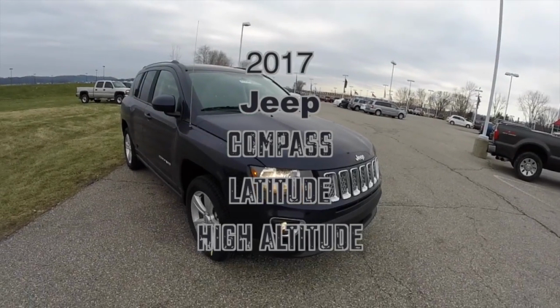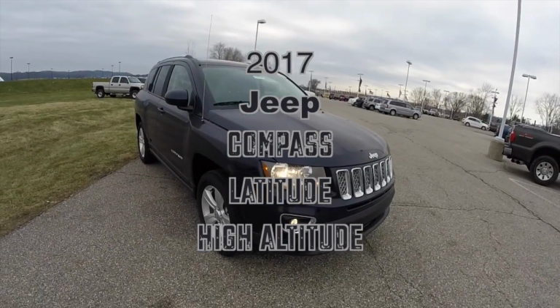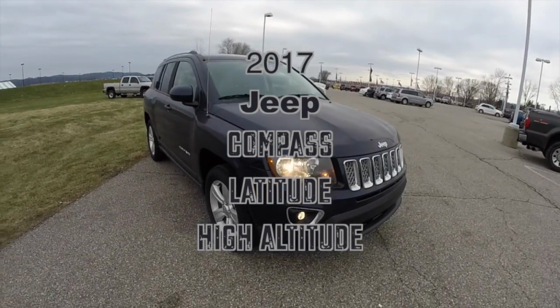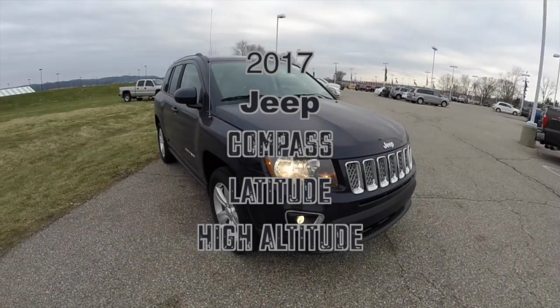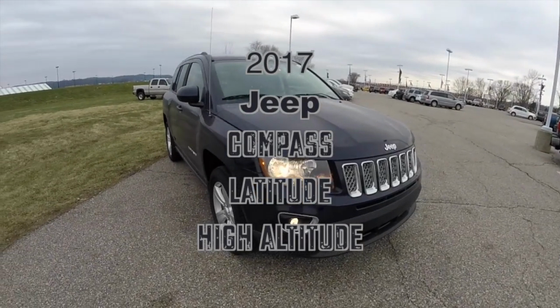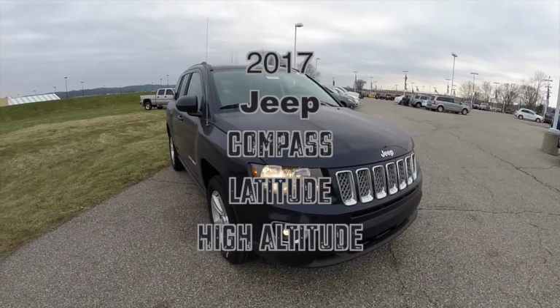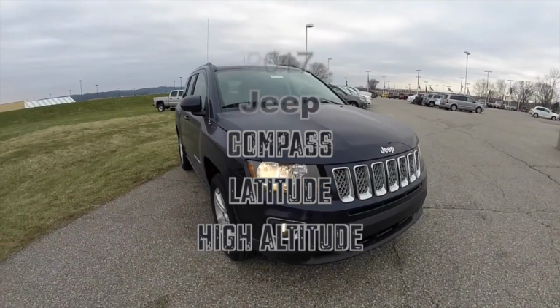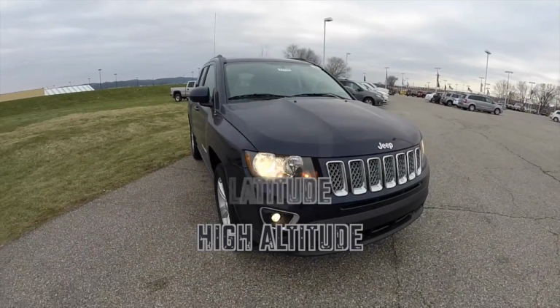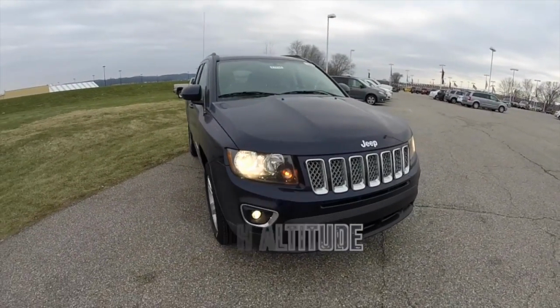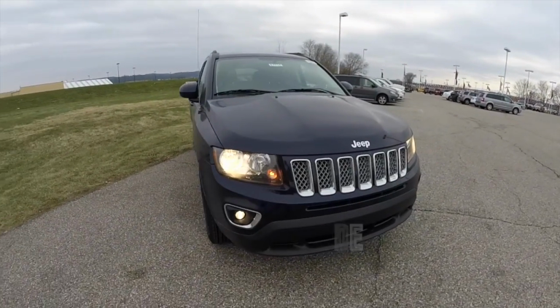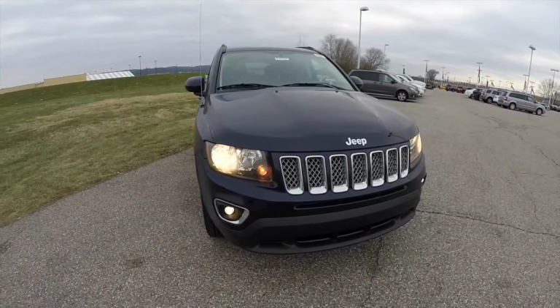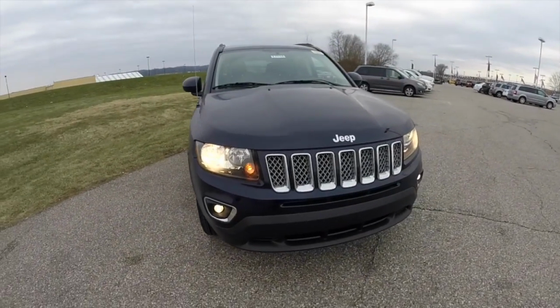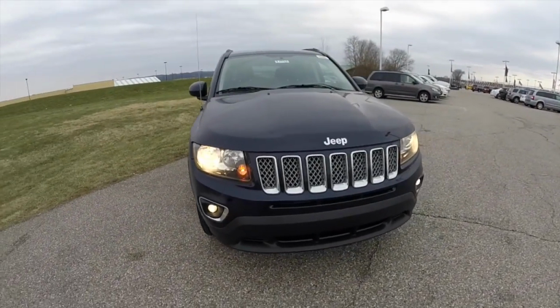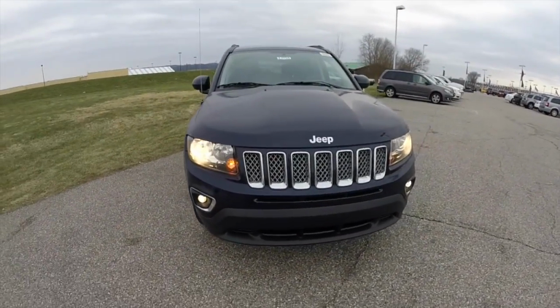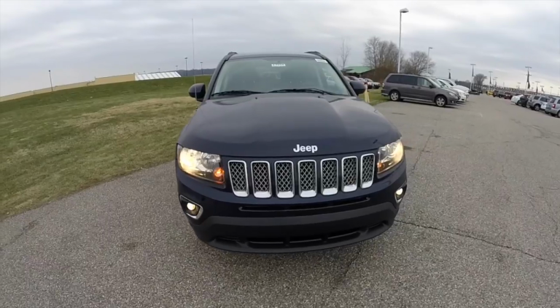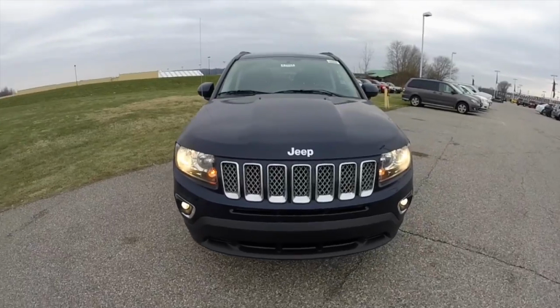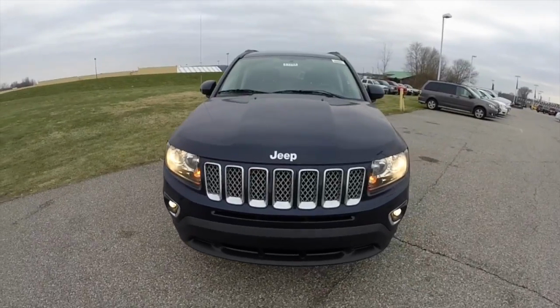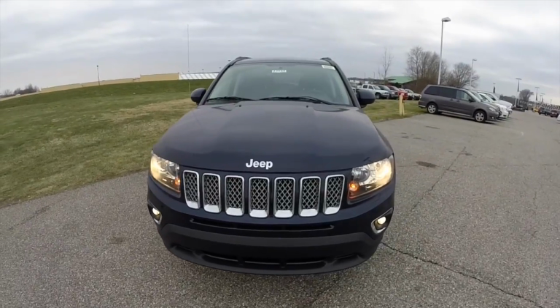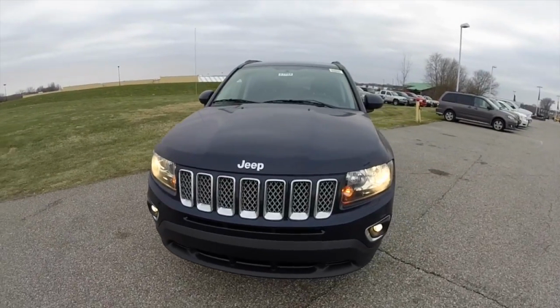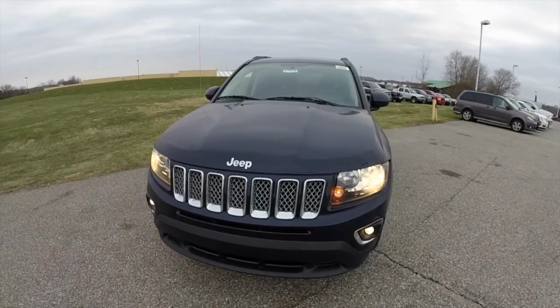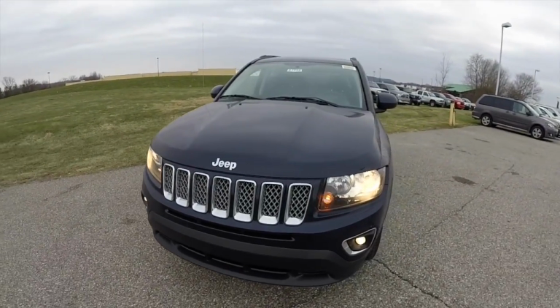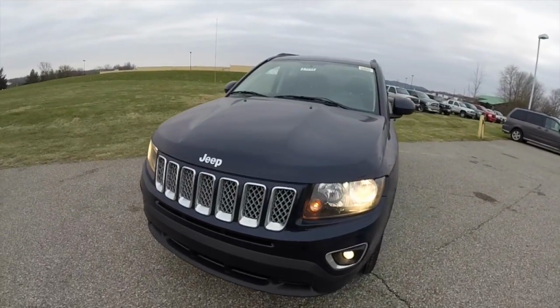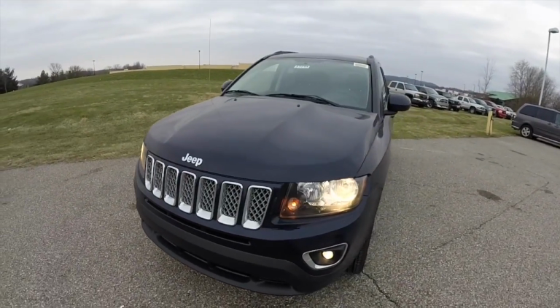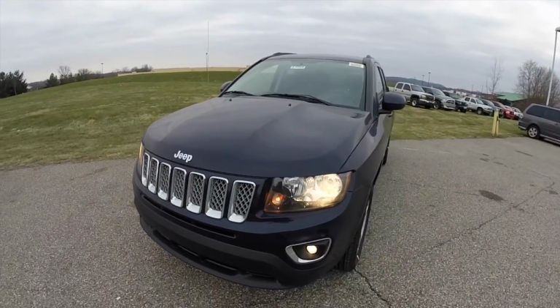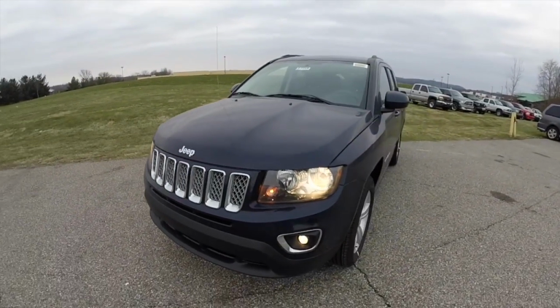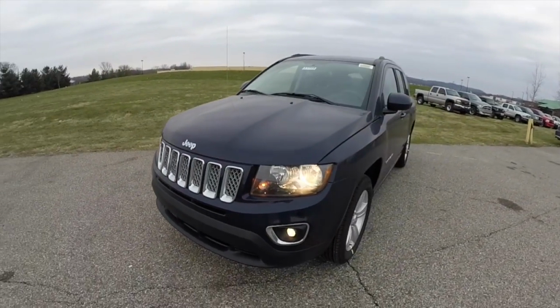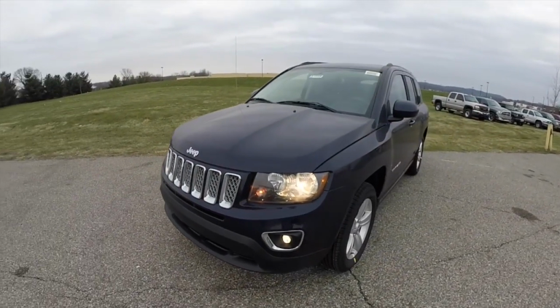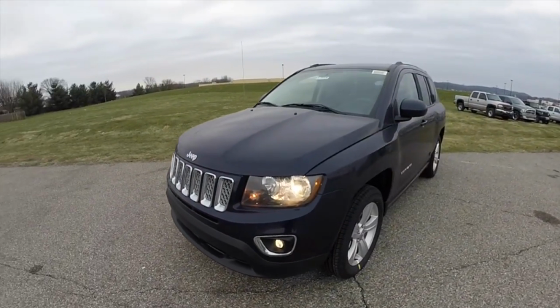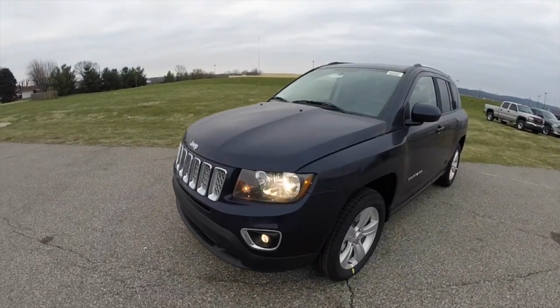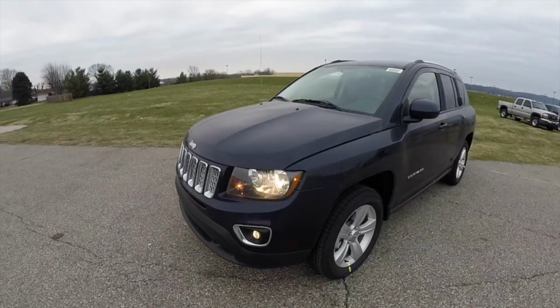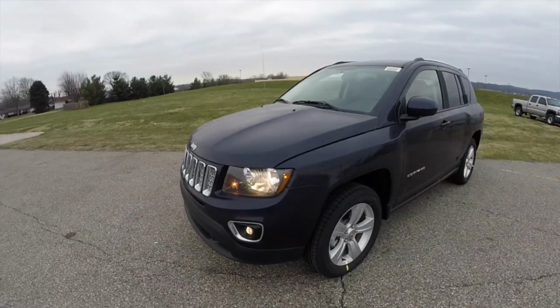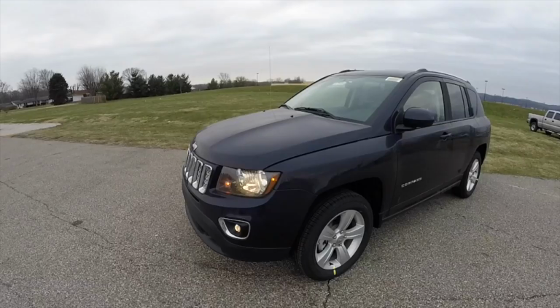Hello everyone. Today we're going to take a quick walk around look at this brand new 2015 Jeep Compass High Altitude.